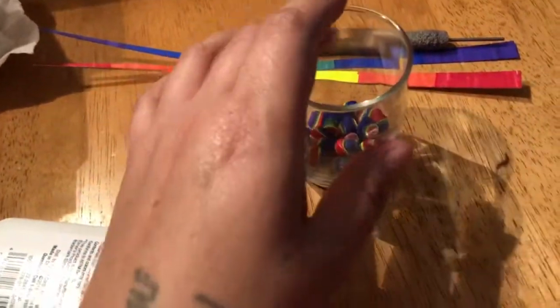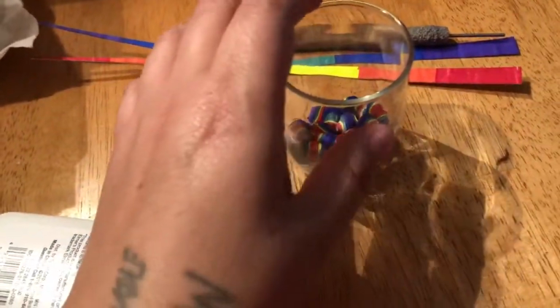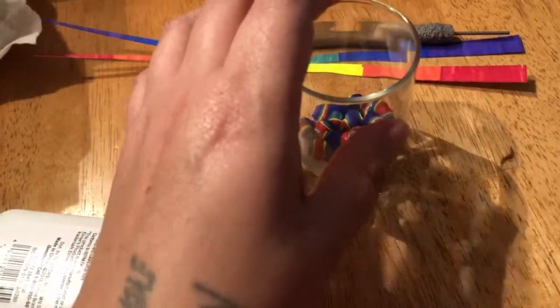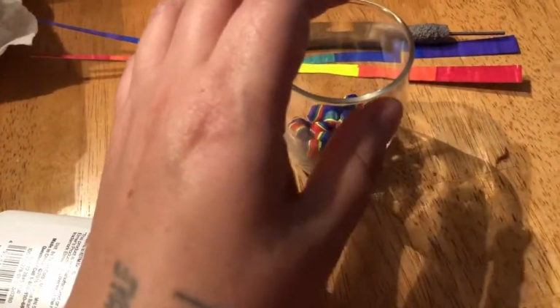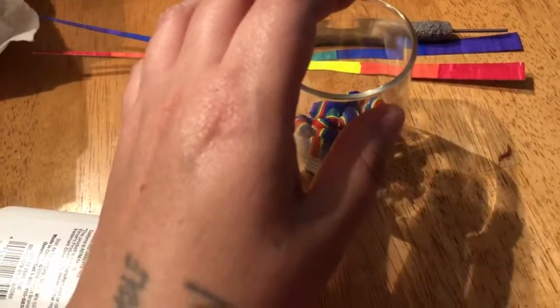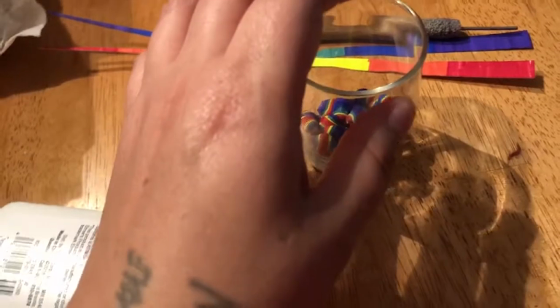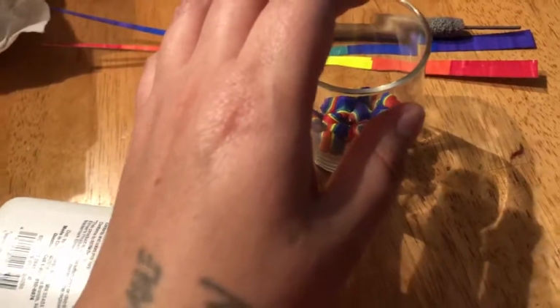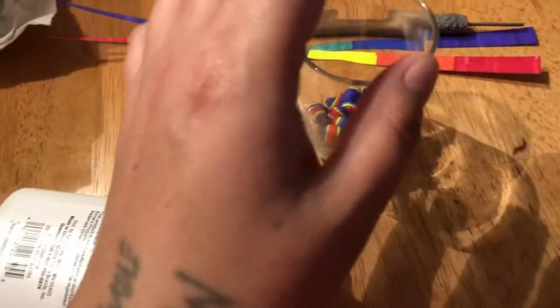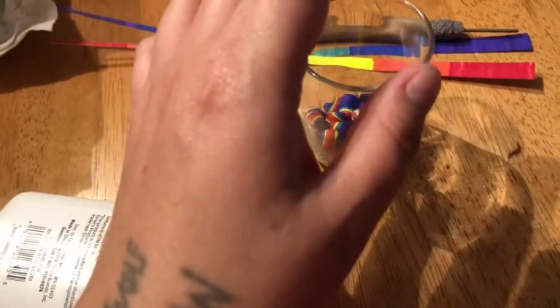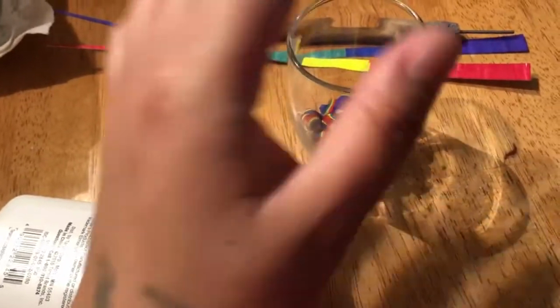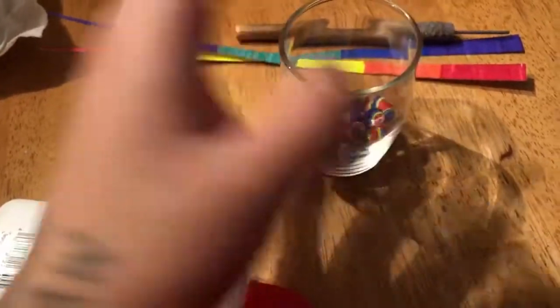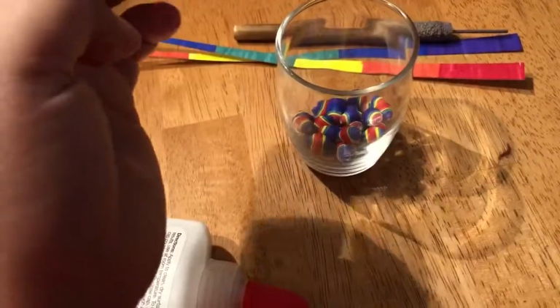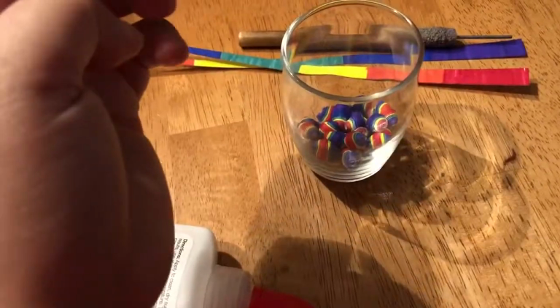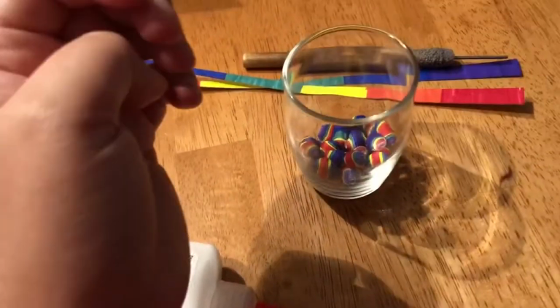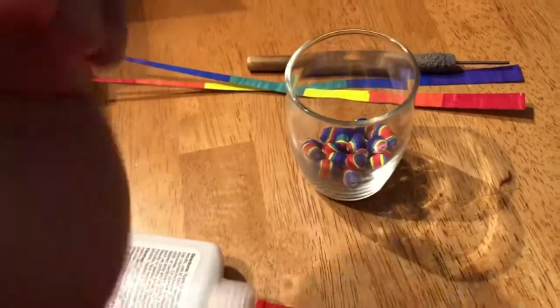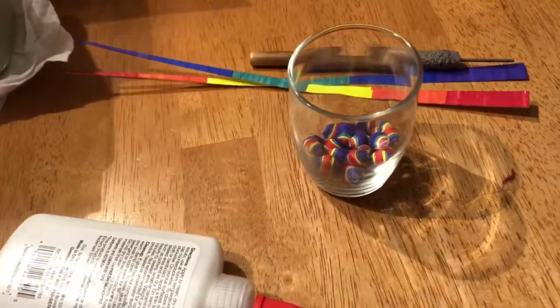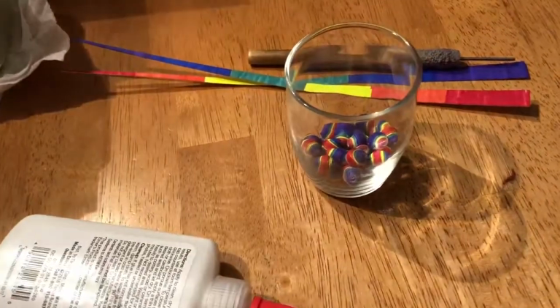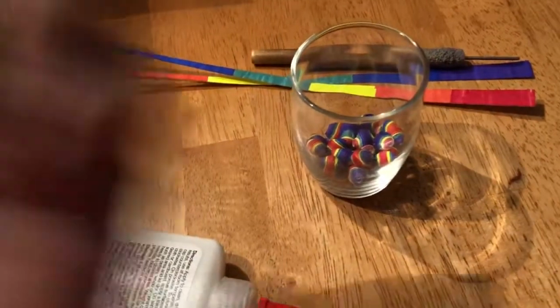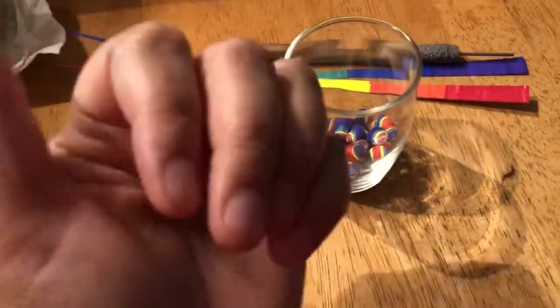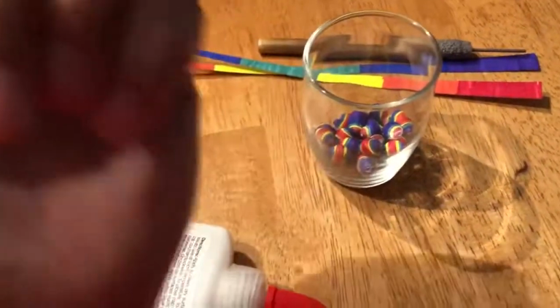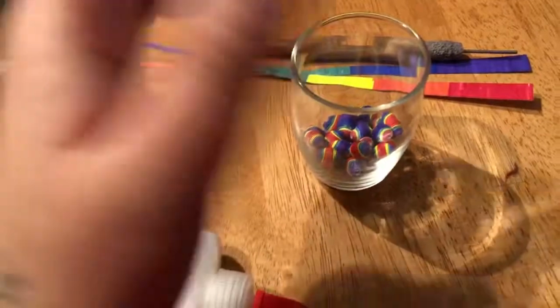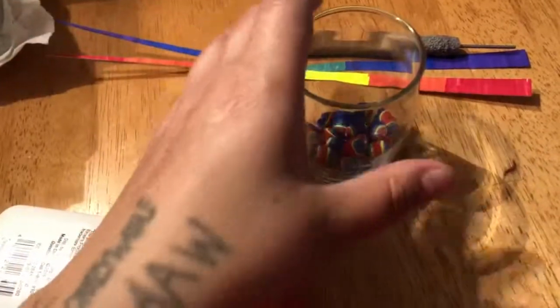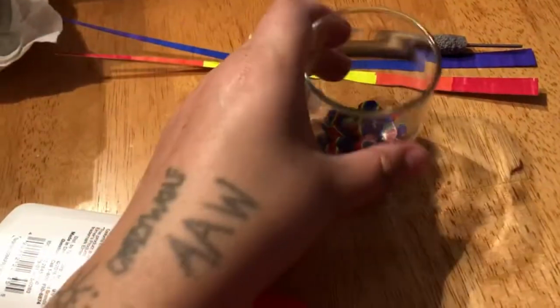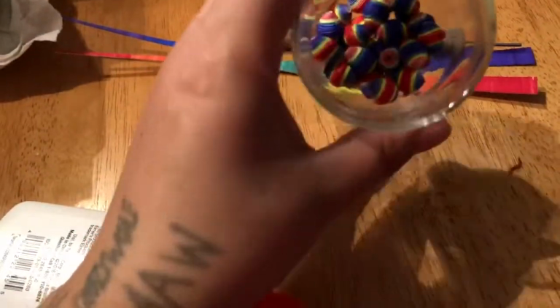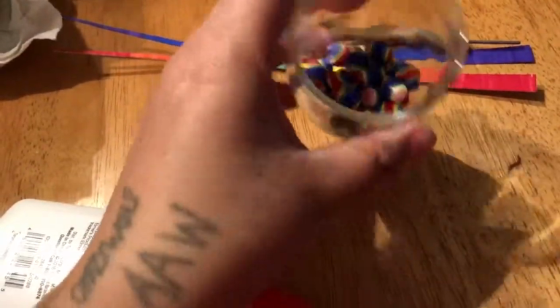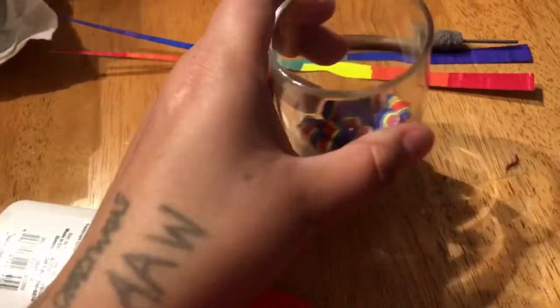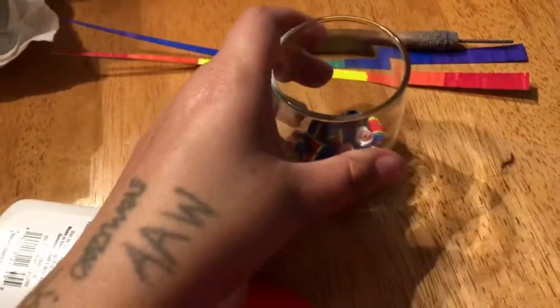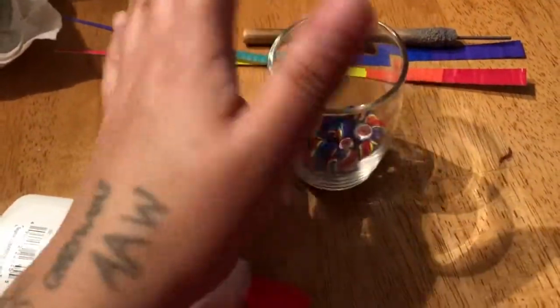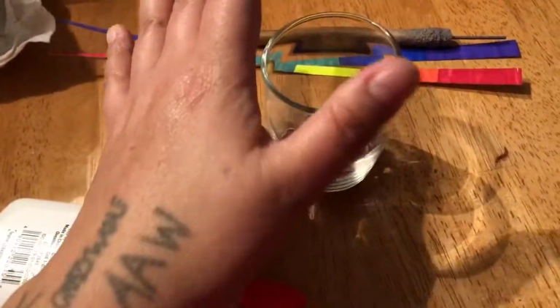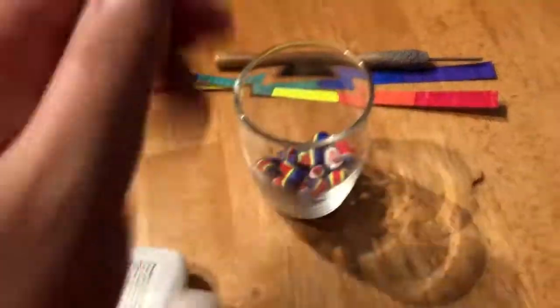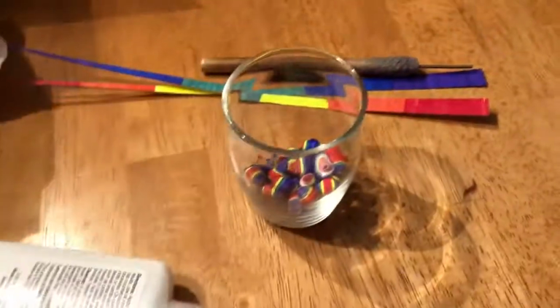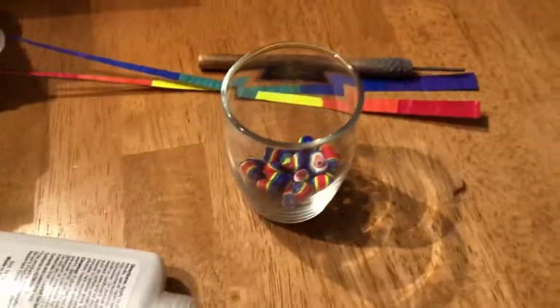Actually, I think I might do my third dipping of my strands of beads over there first before I do anything else.